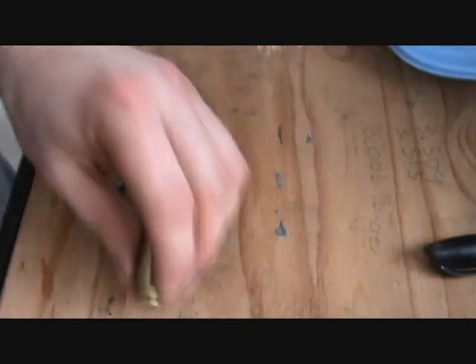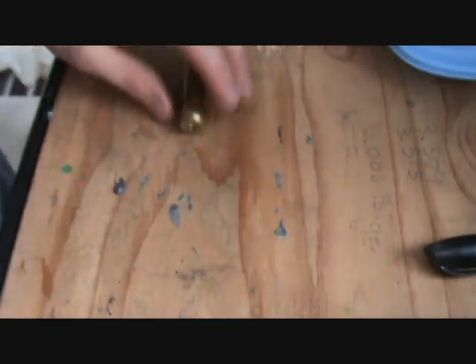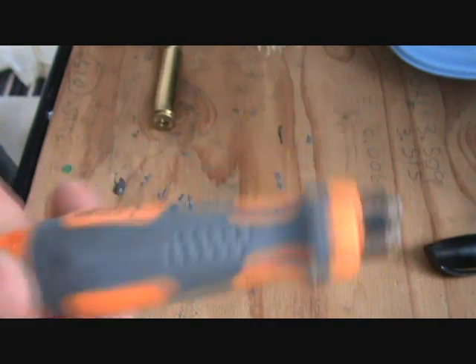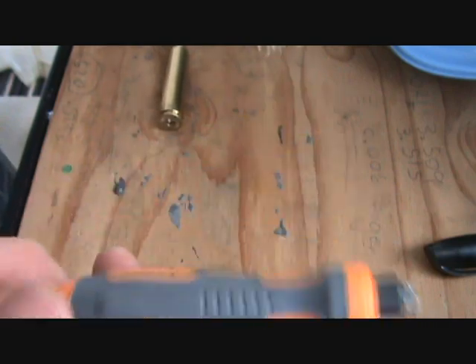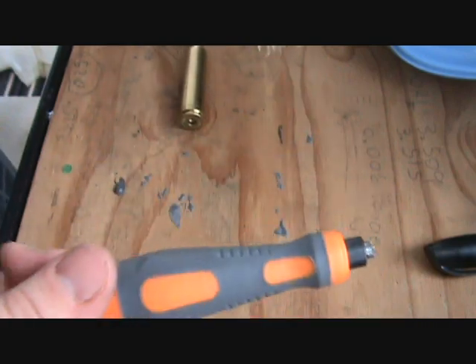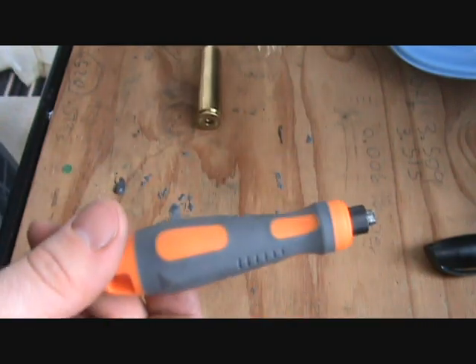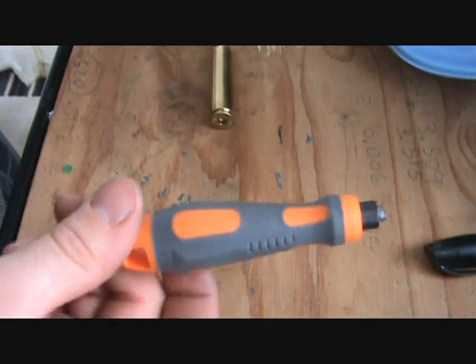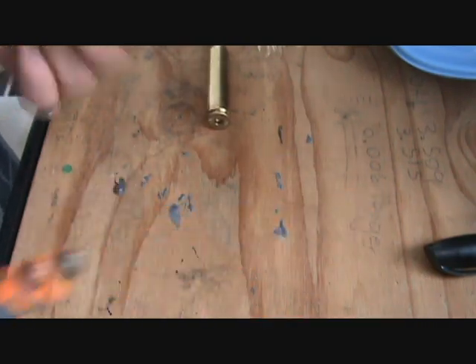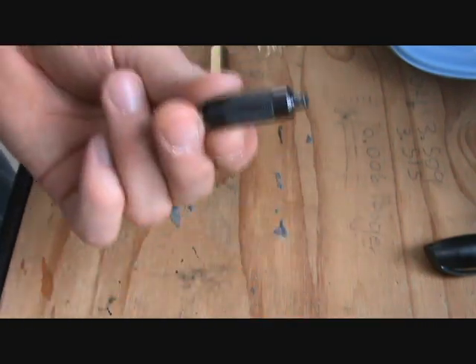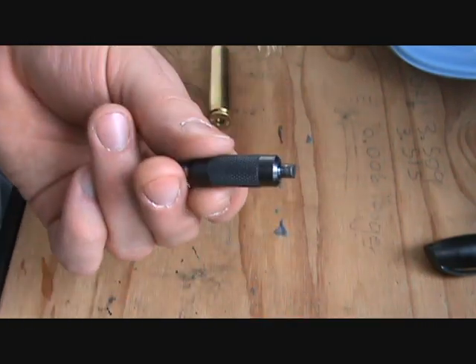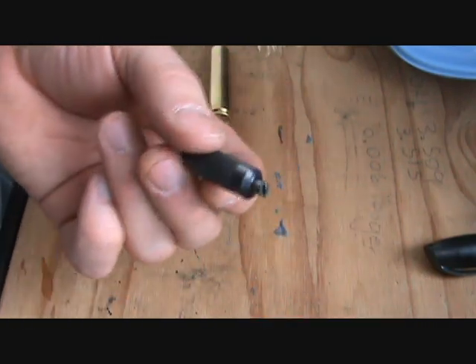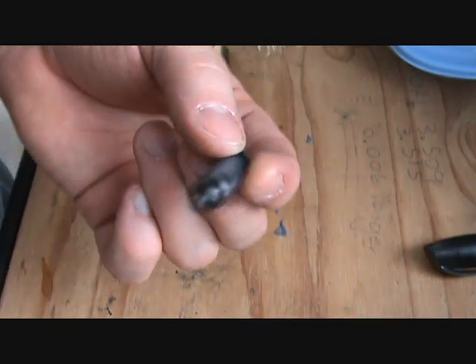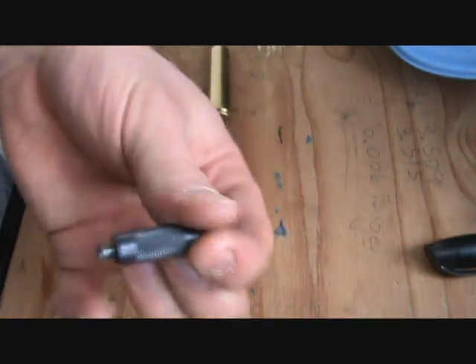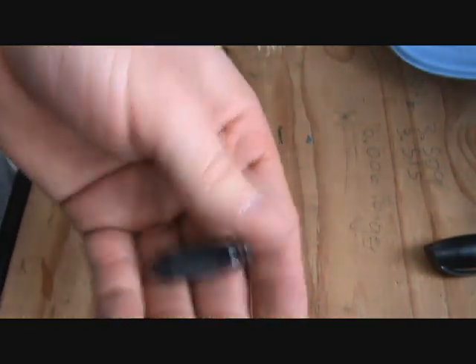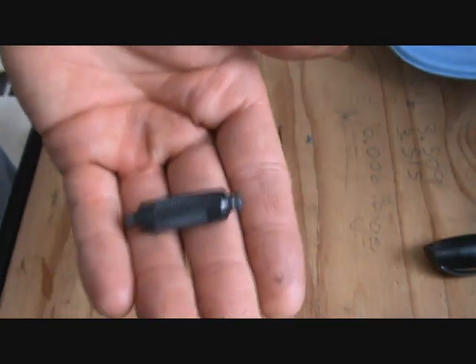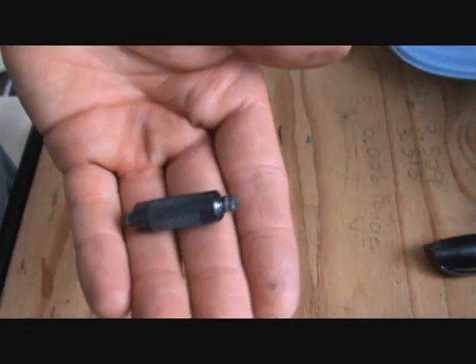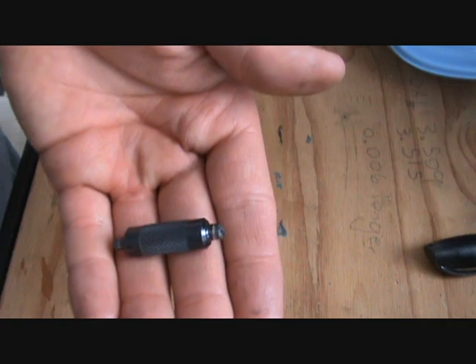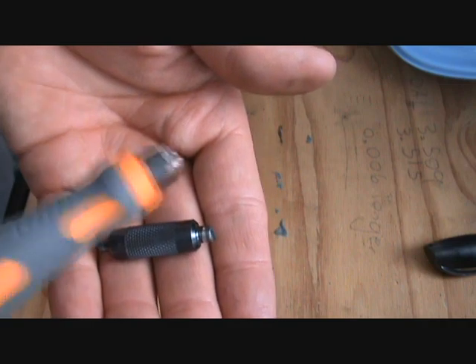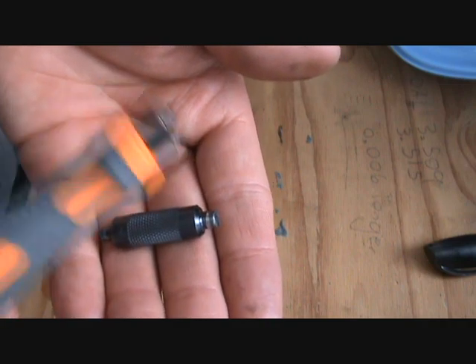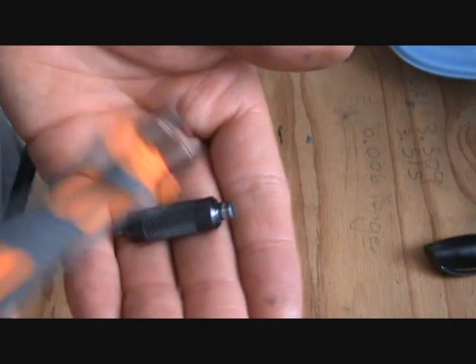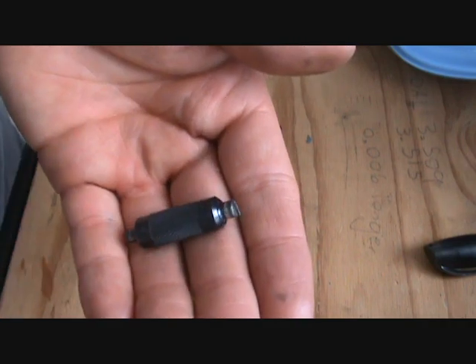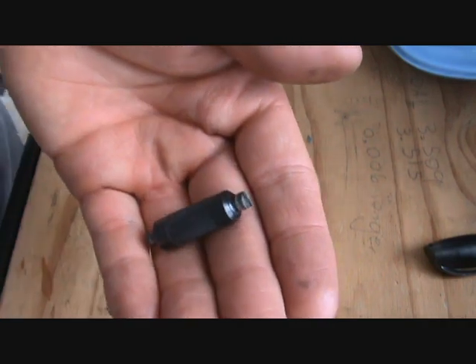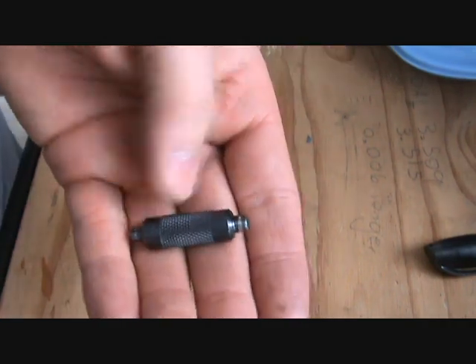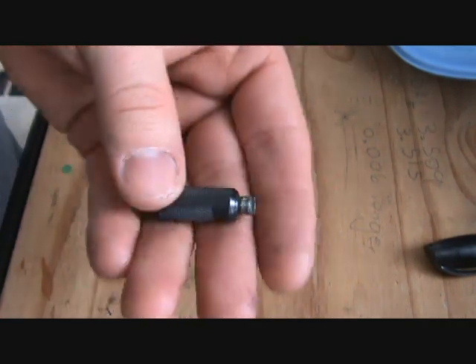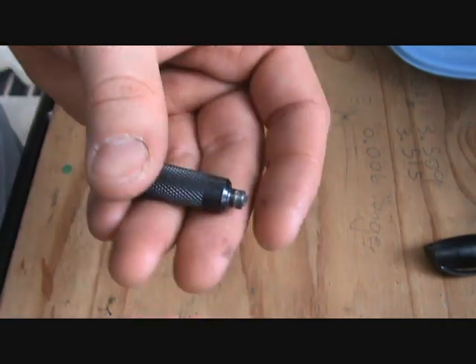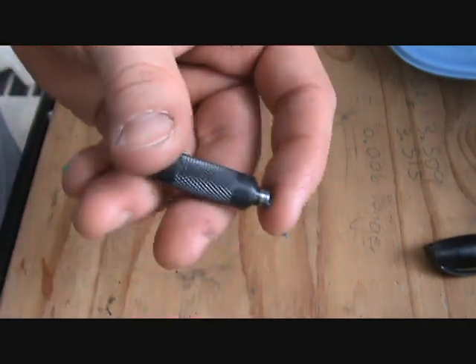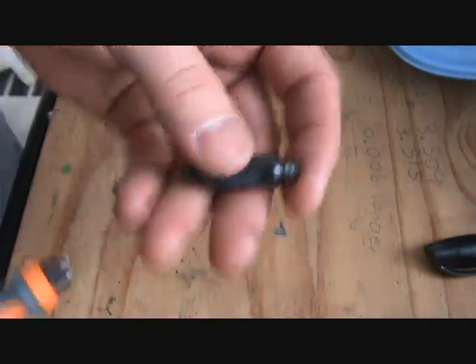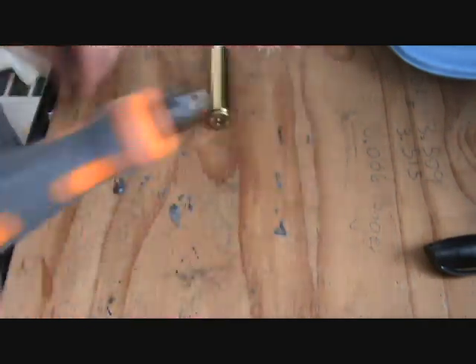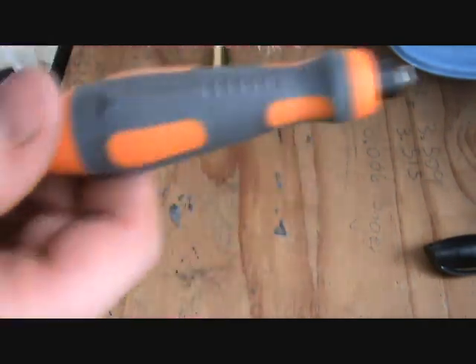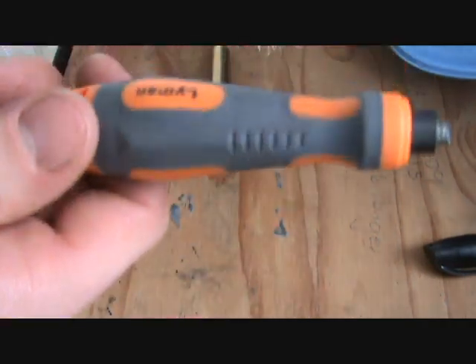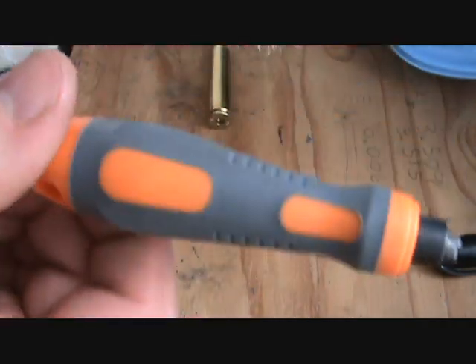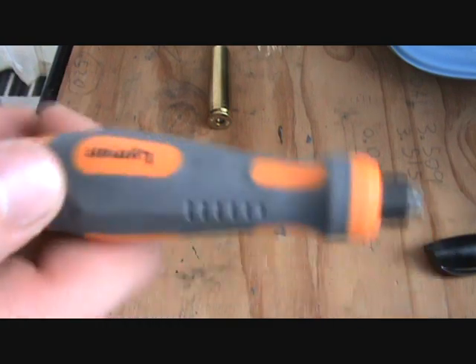Don't mistake one of these for one of these — it's not the same tool at all. I'm not knocking the Primer Pocket Cleaners from Lee, I'm just putting it out there.